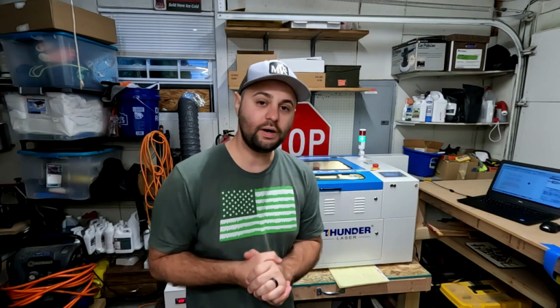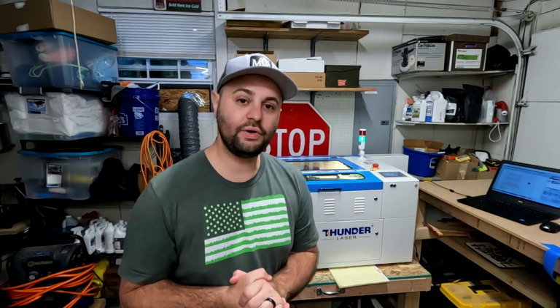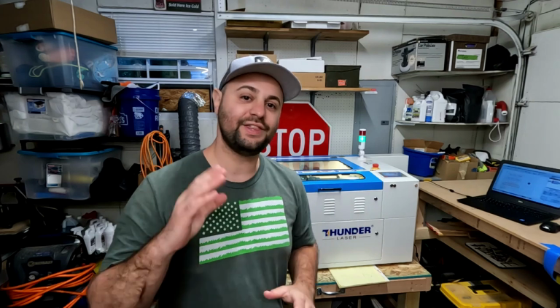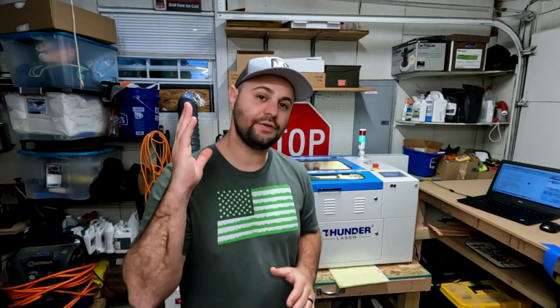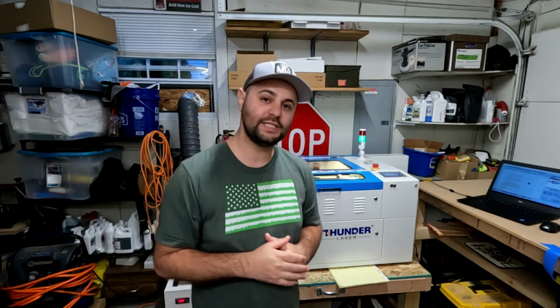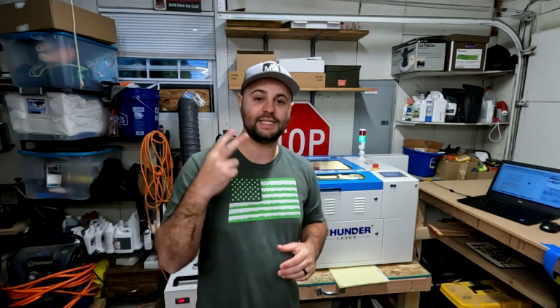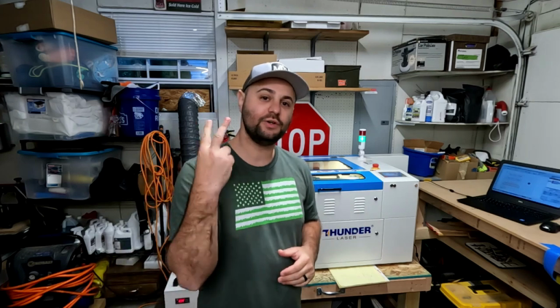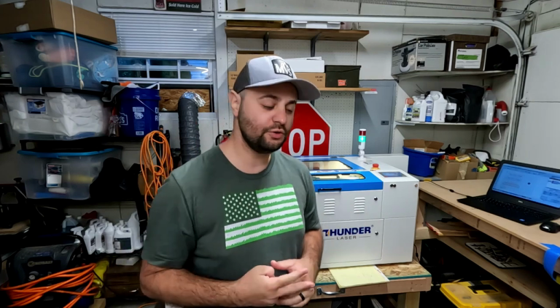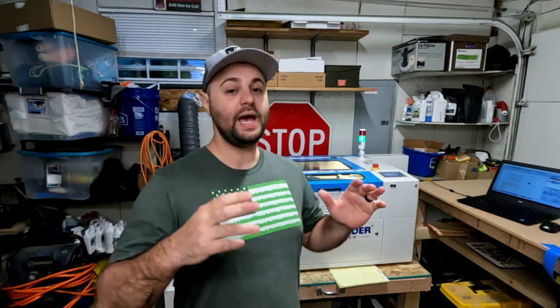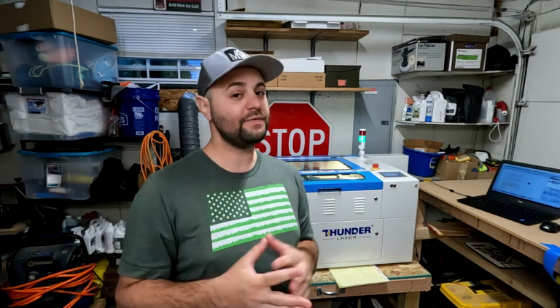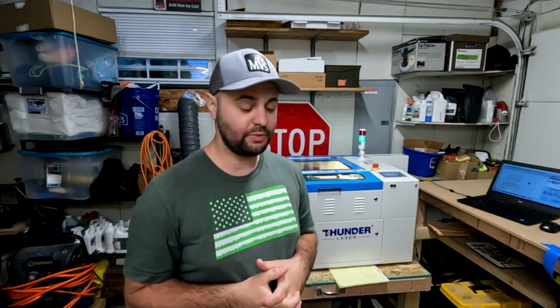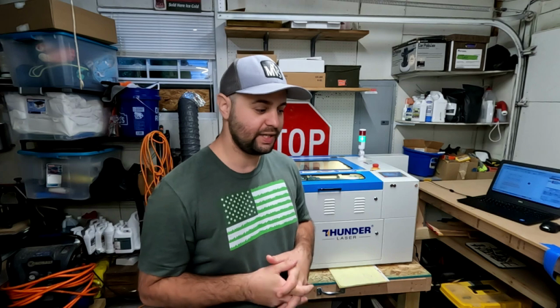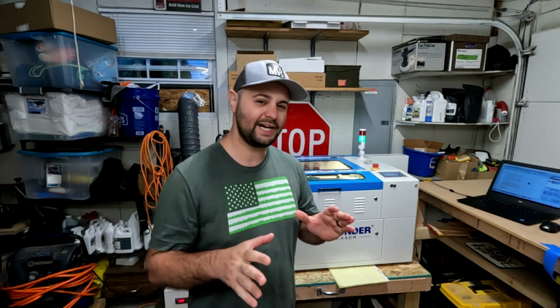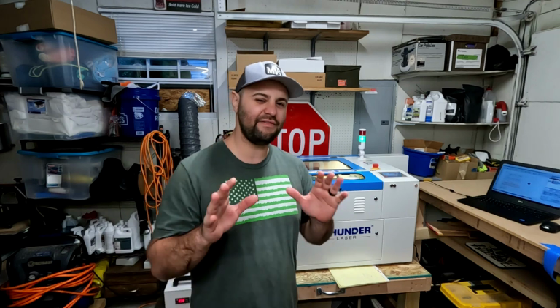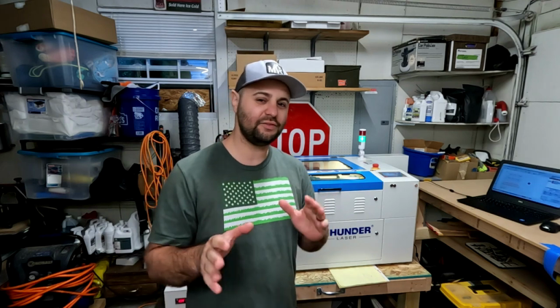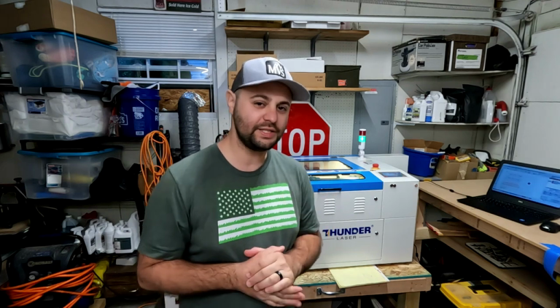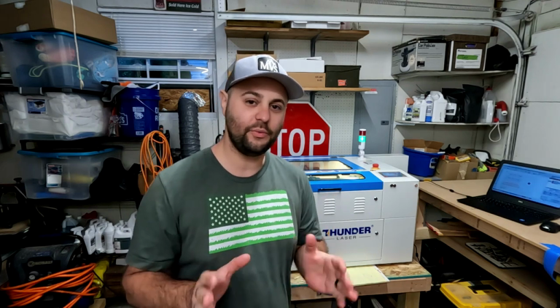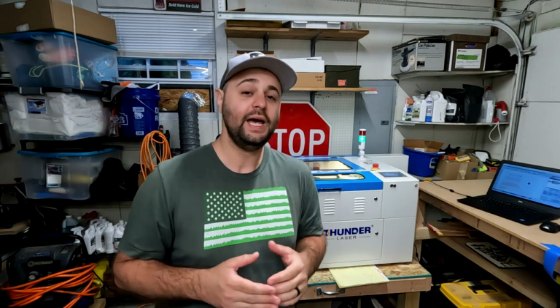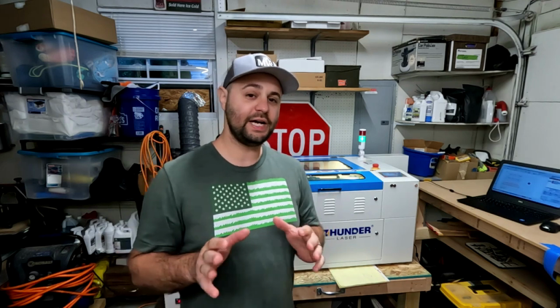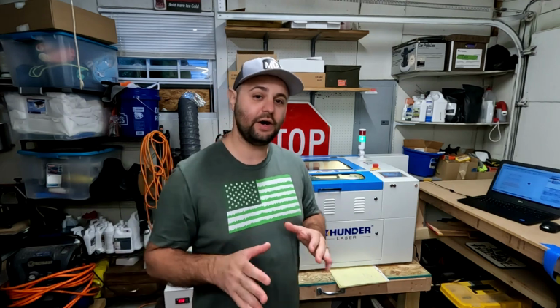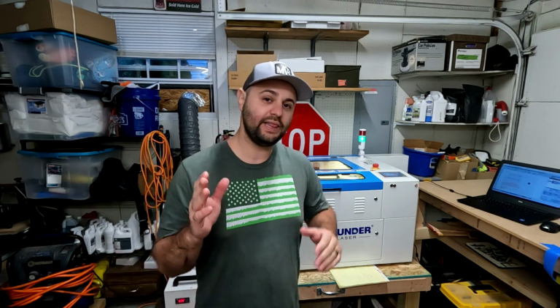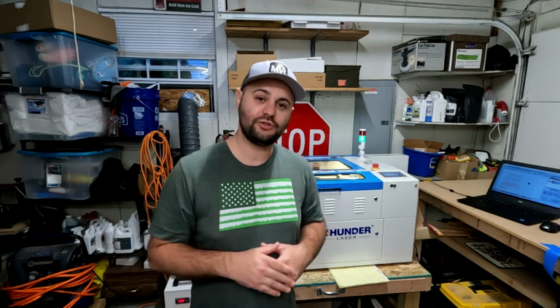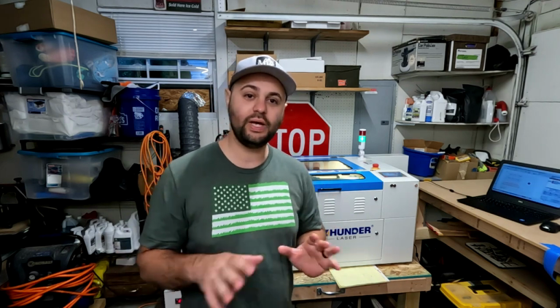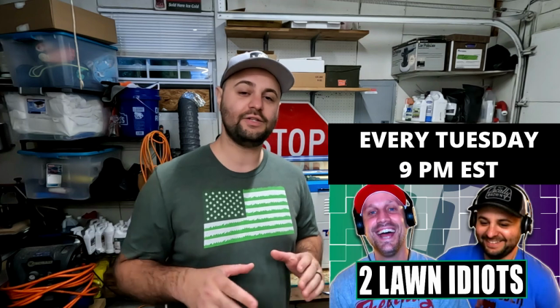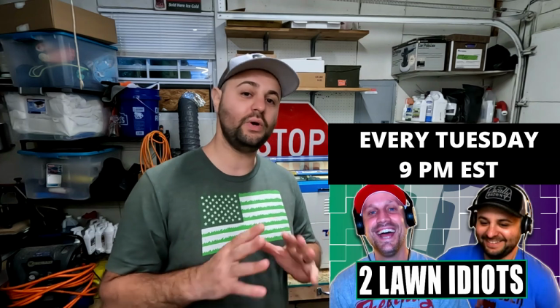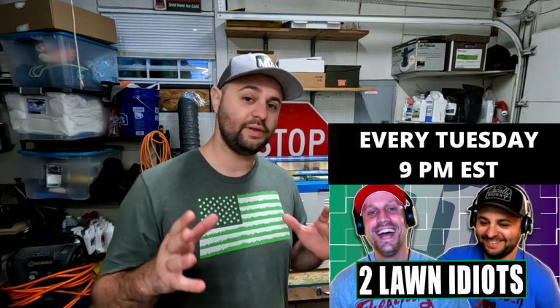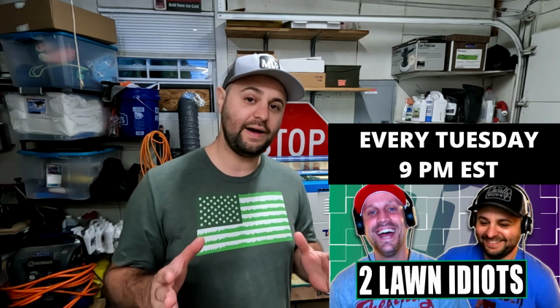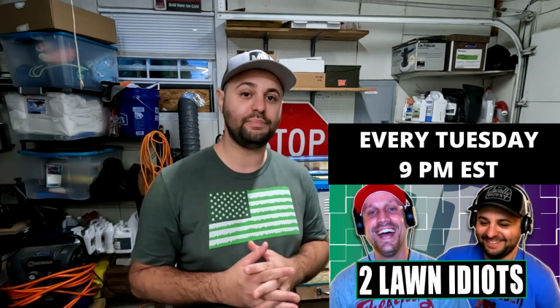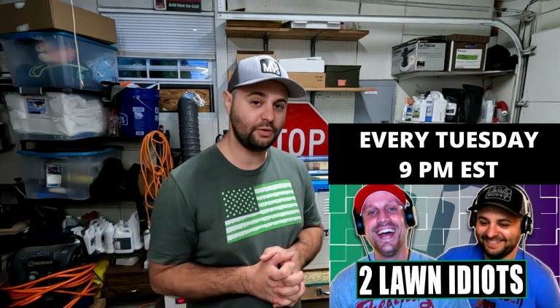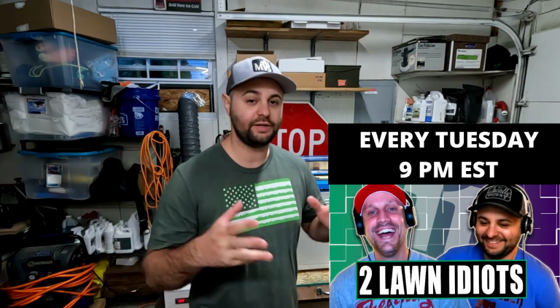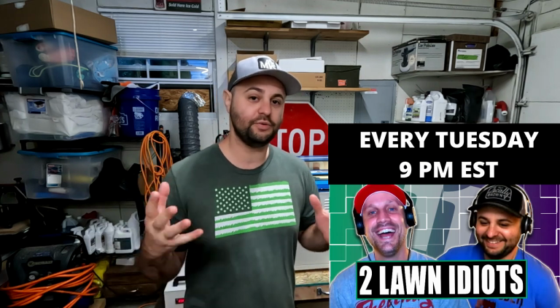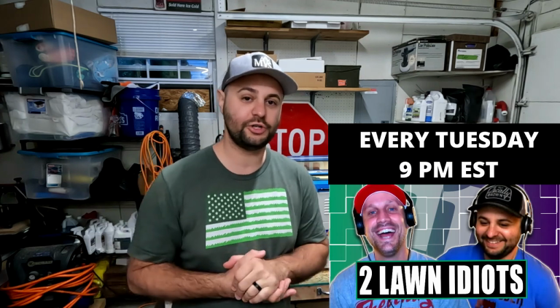Welcome back everyone to Thunder Thursdays. This is episode two and we have a special one this week. This is actually a fan request in a way. If you guys didn't know, I do a weekly live stream with Travis from Budget Lawns — it's called the Budget Water Show.